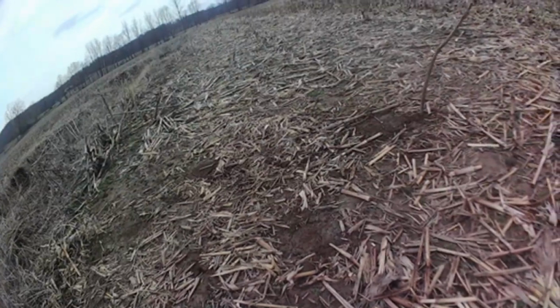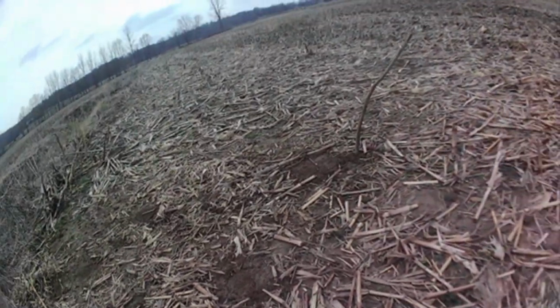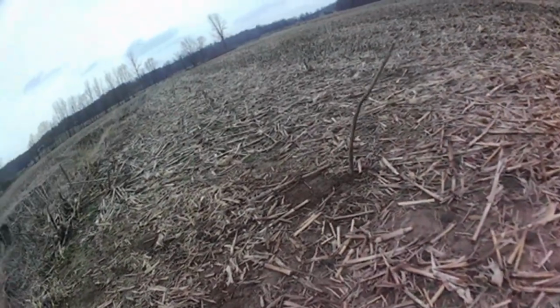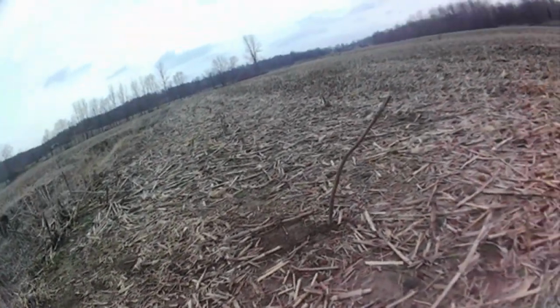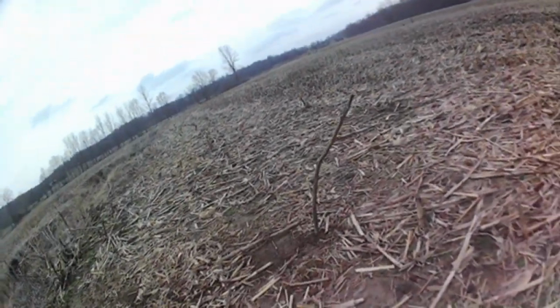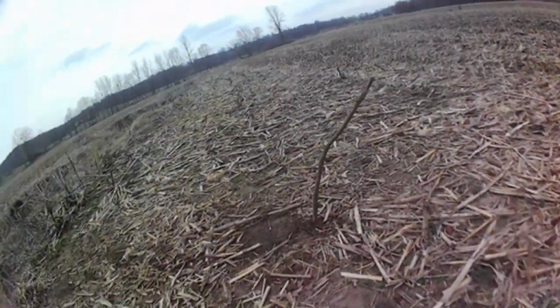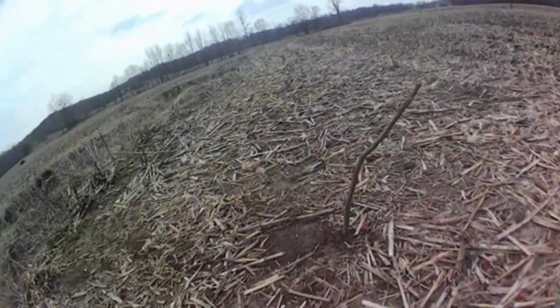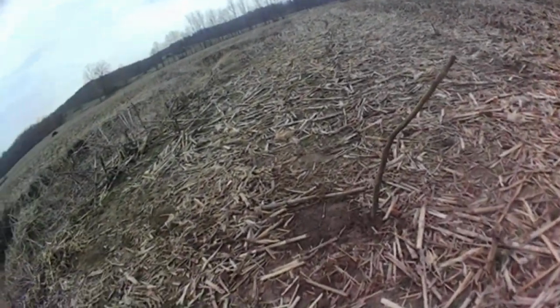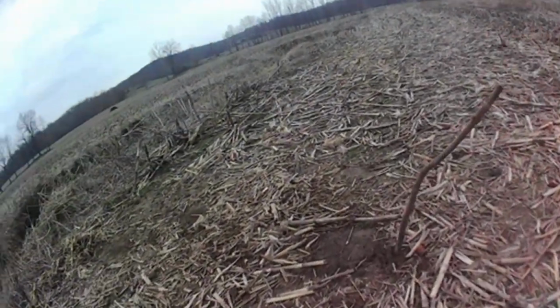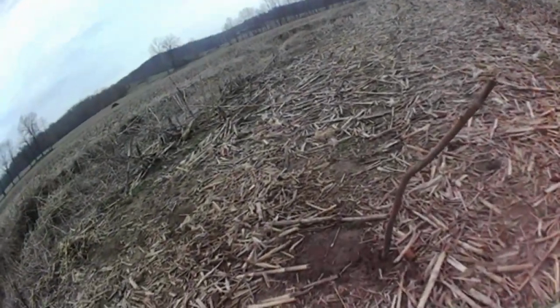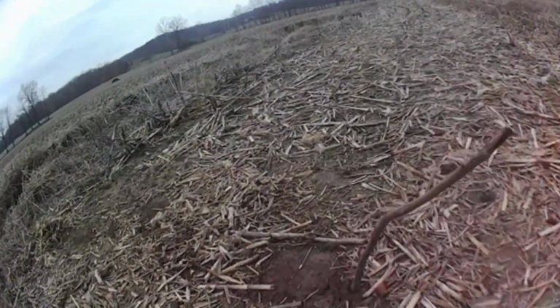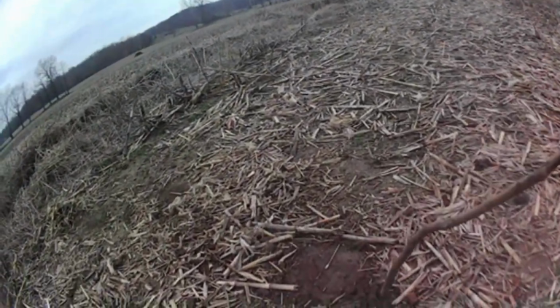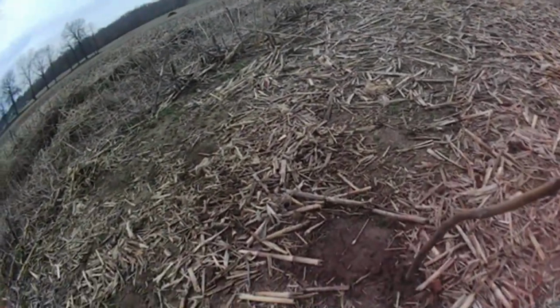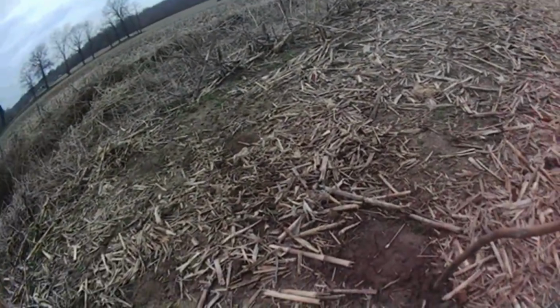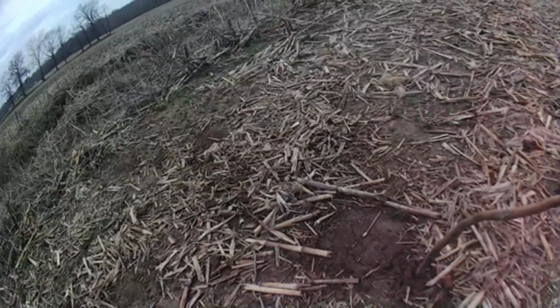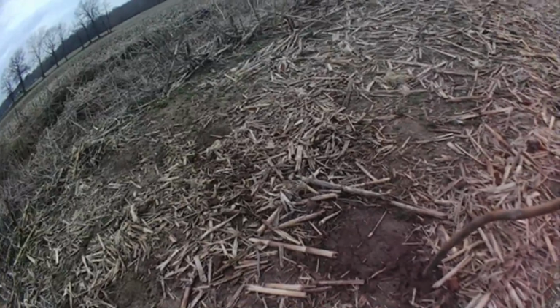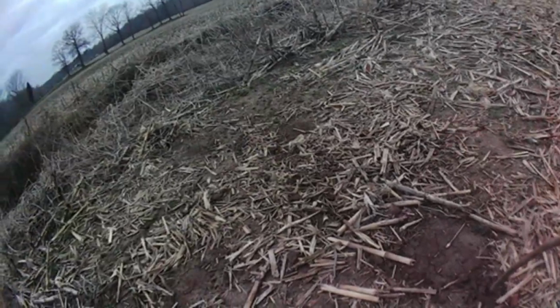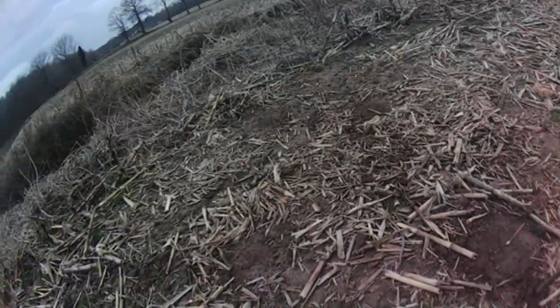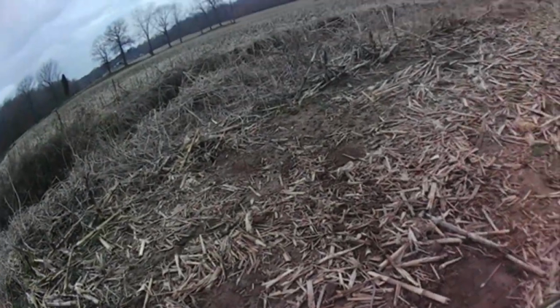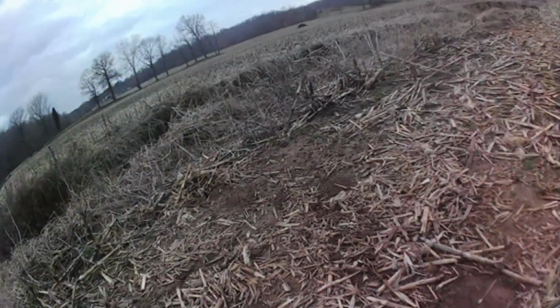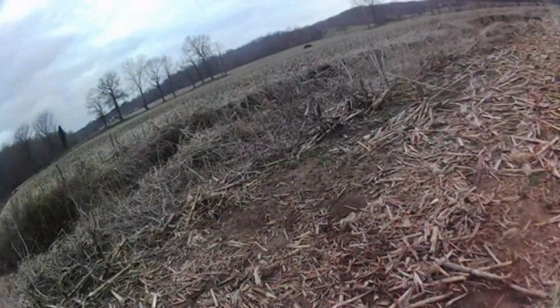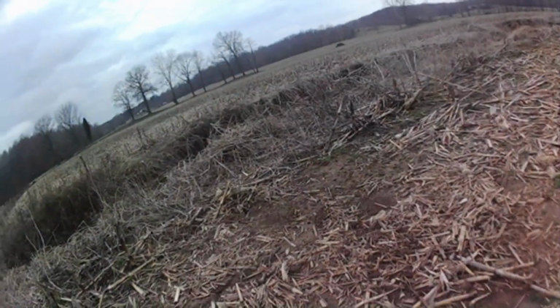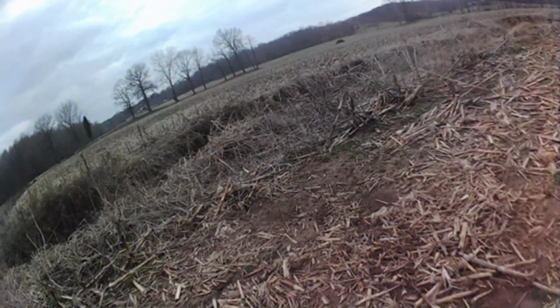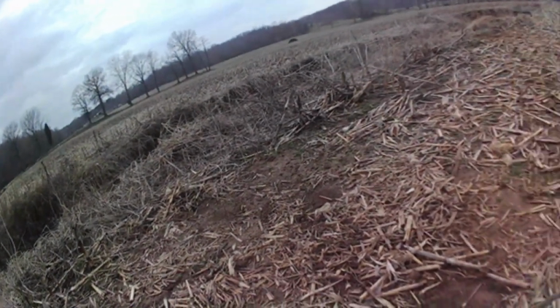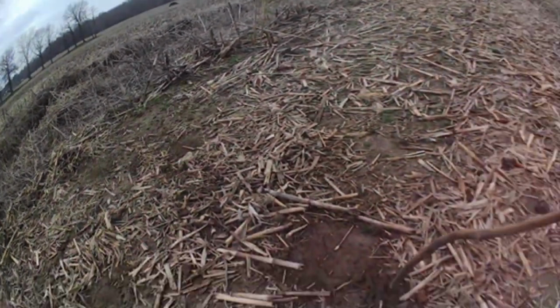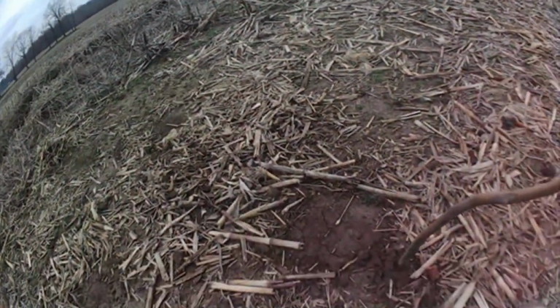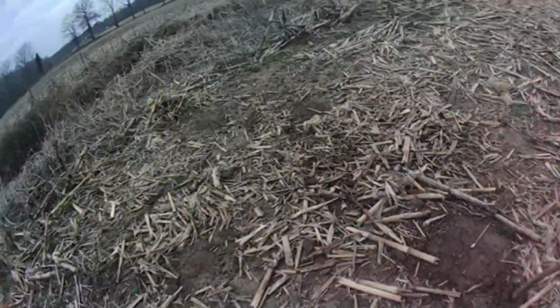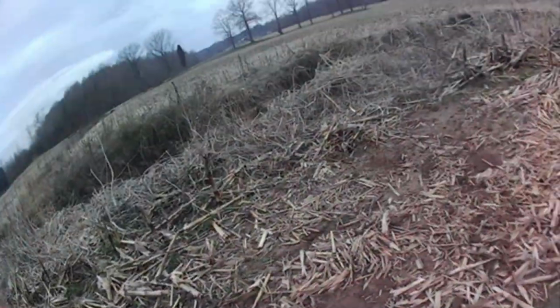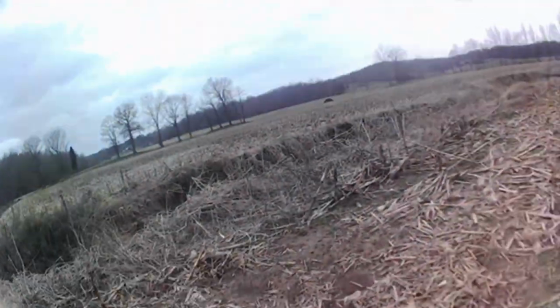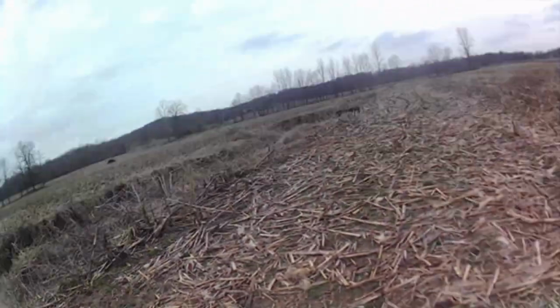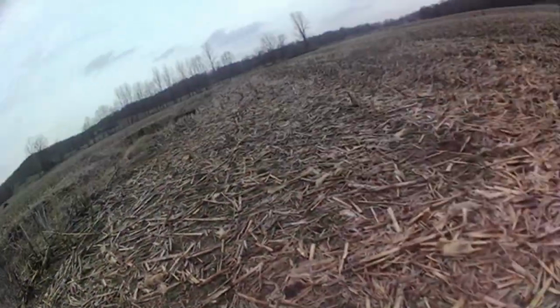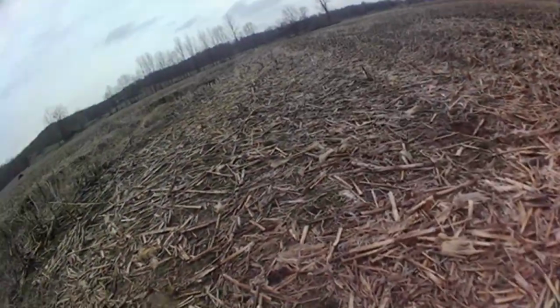I just don't know about this peat moss stuff, because as you can tell, it cracks up the sets.